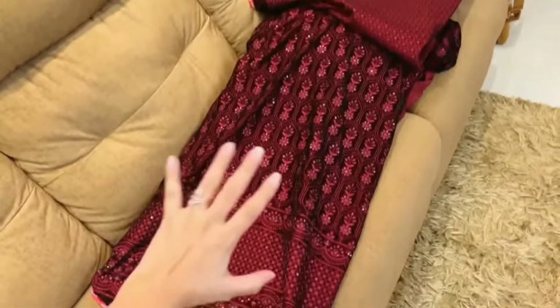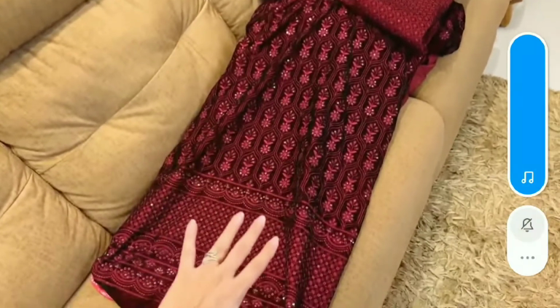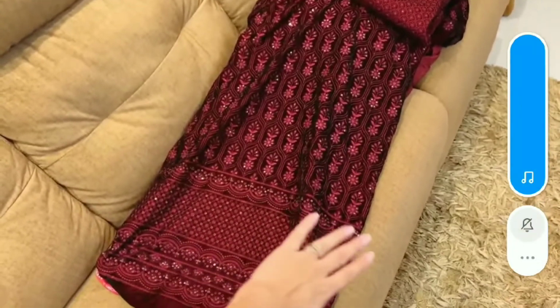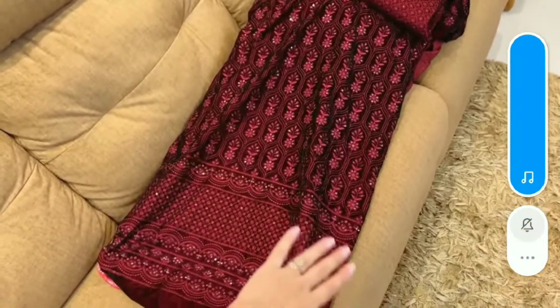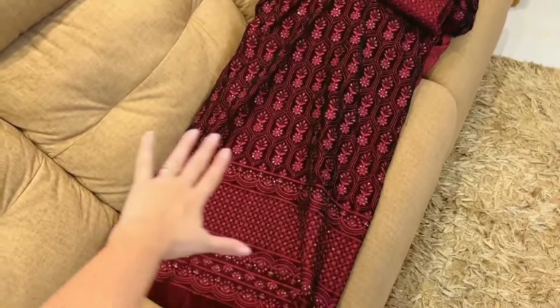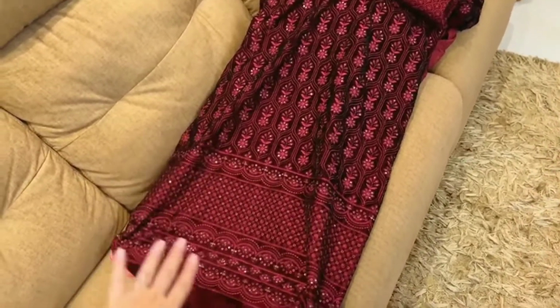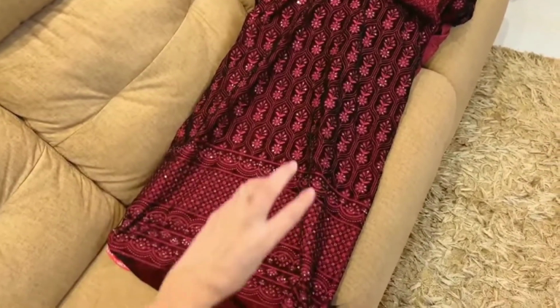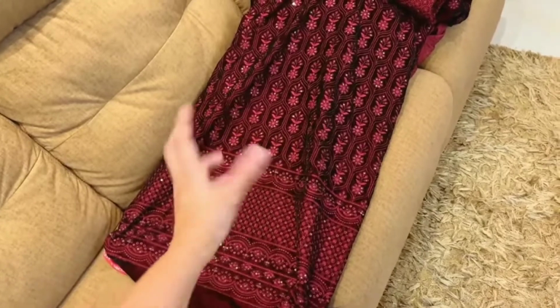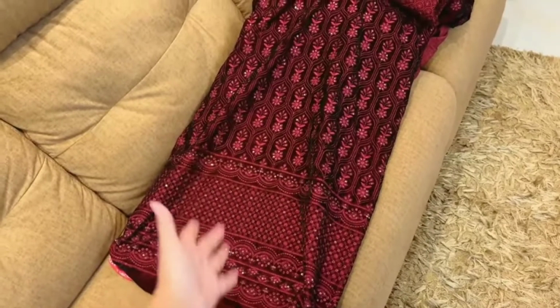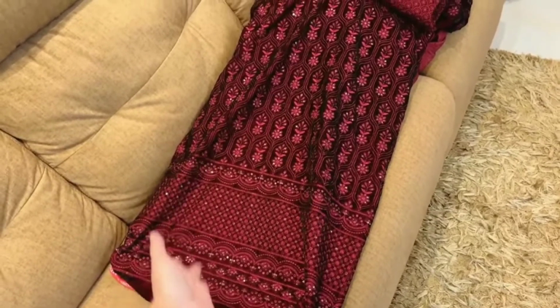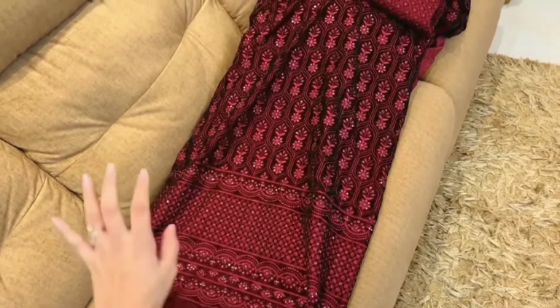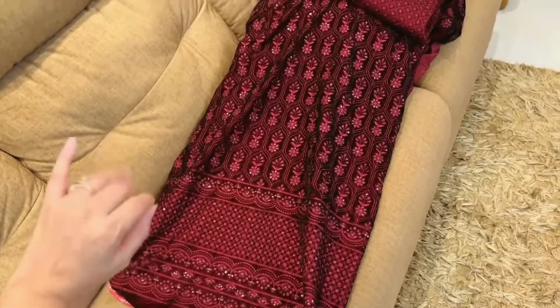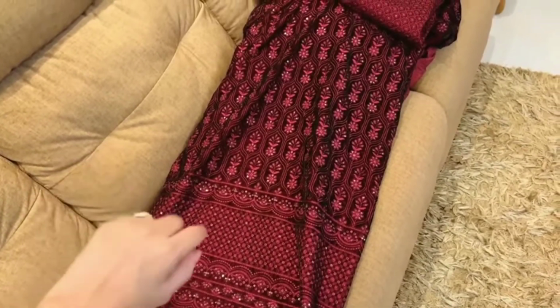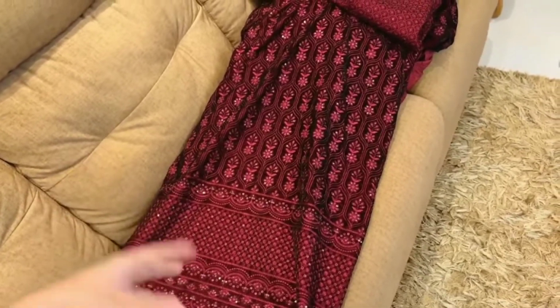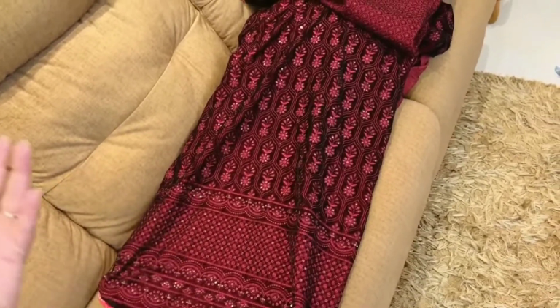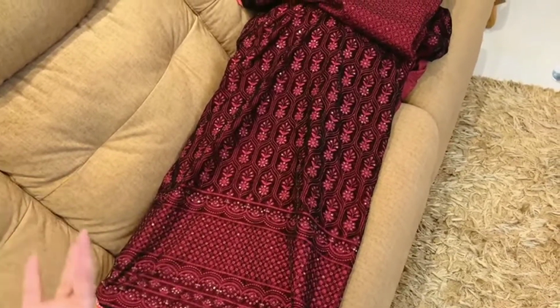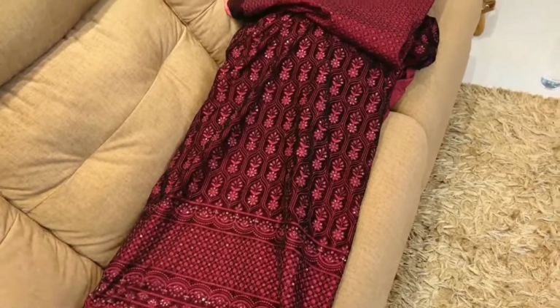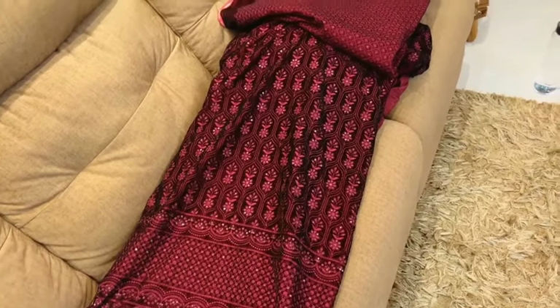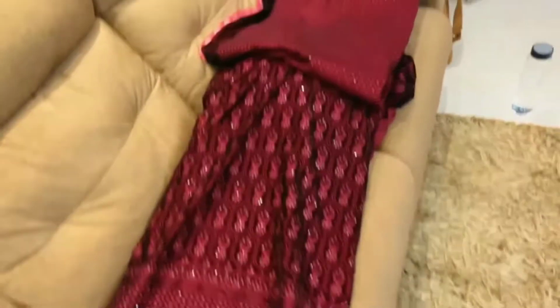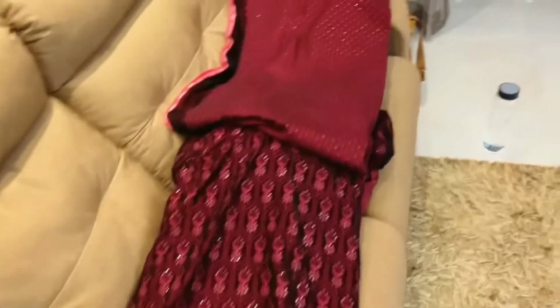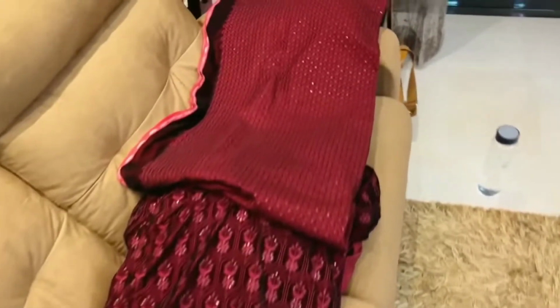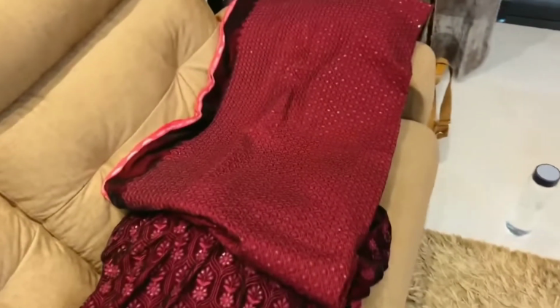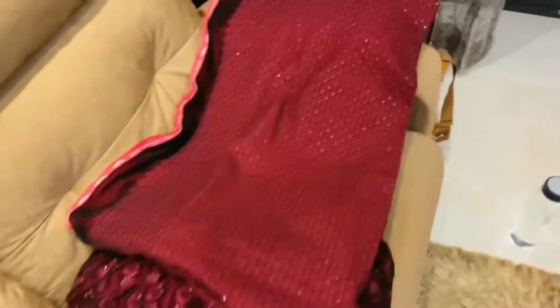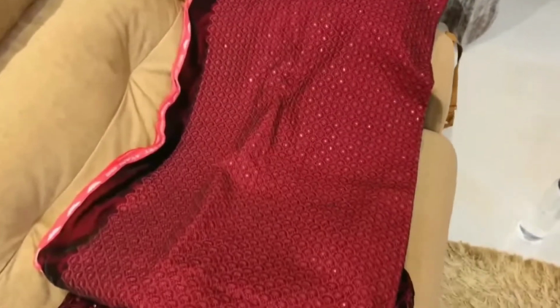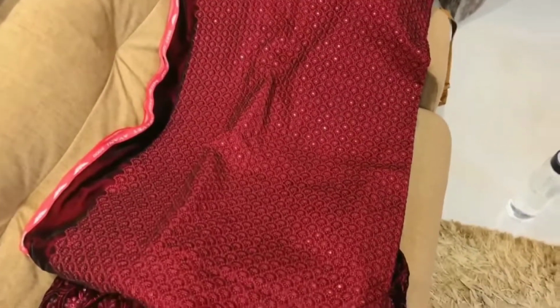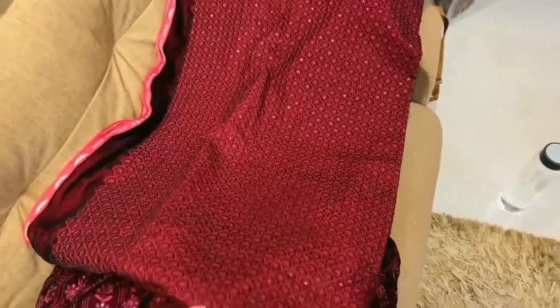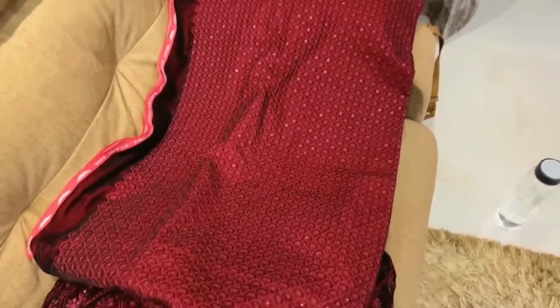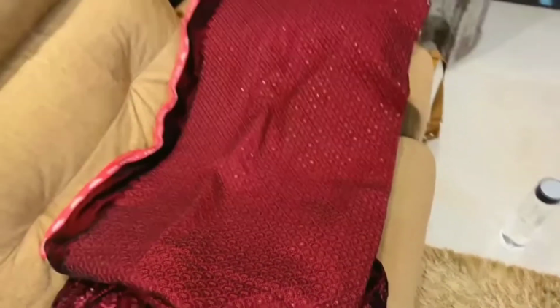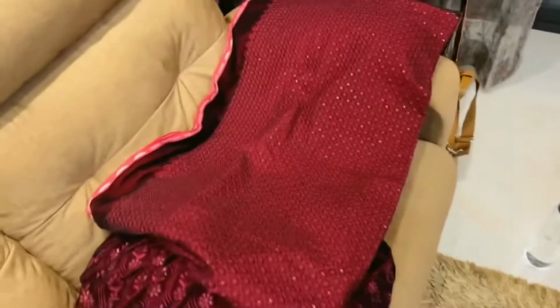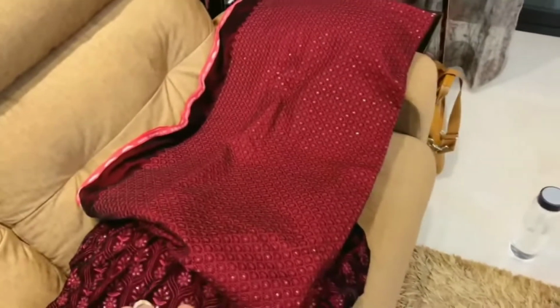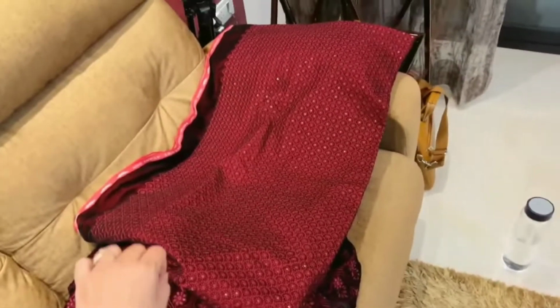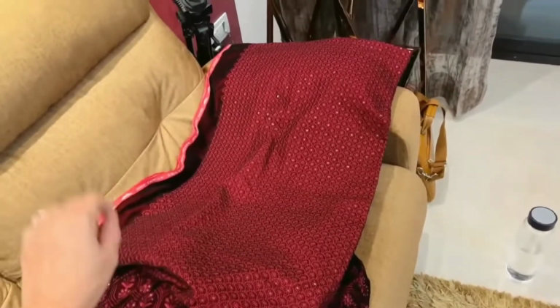Now I will add a lot of golden laces and I will make it more and more beautiful. And if I want to add embellishments to this, I will do it — on the border, the diamond, the sleeves.